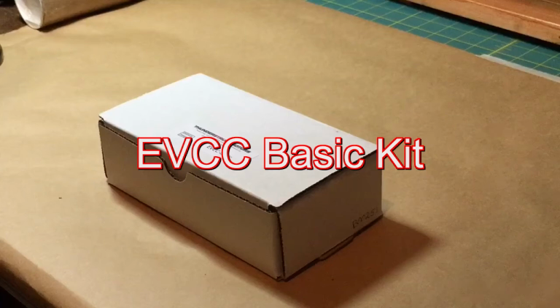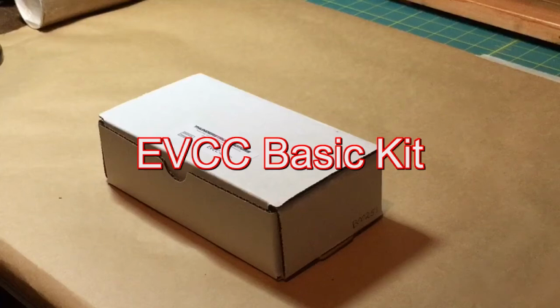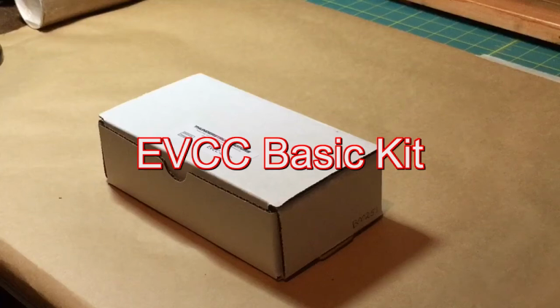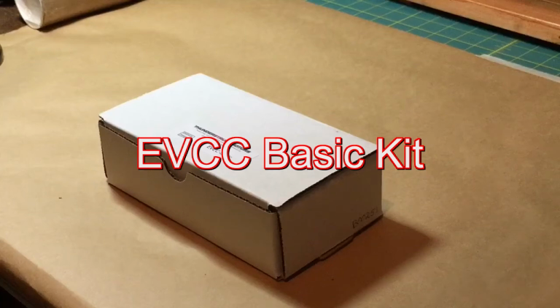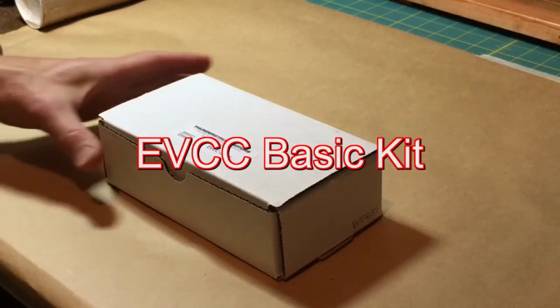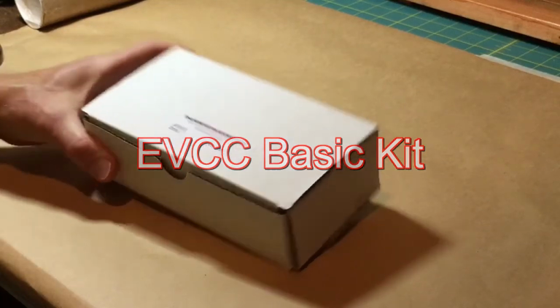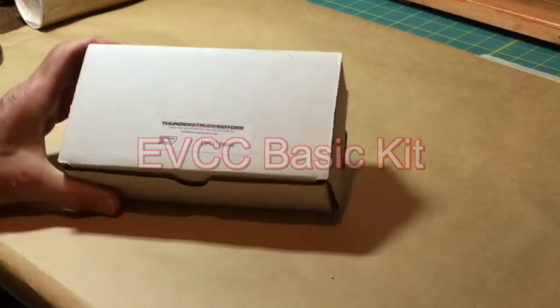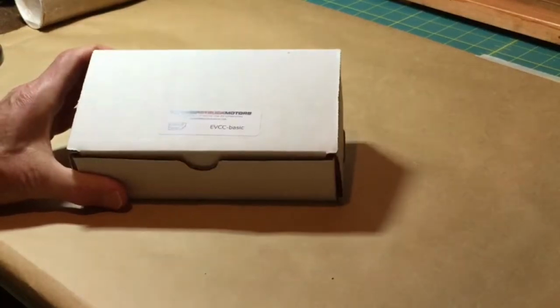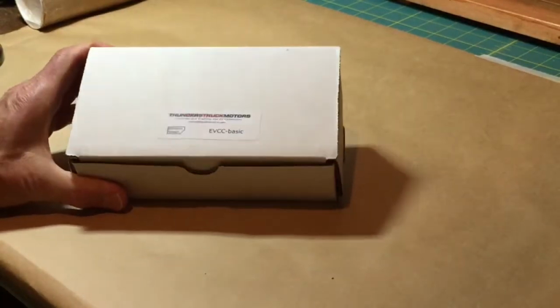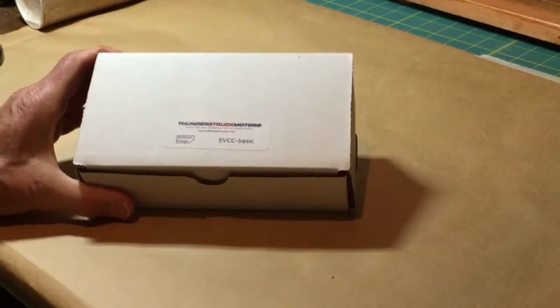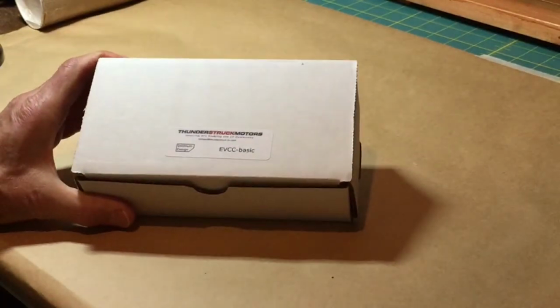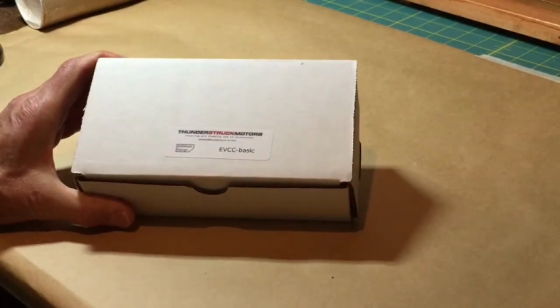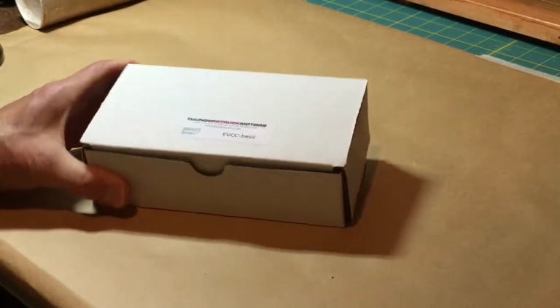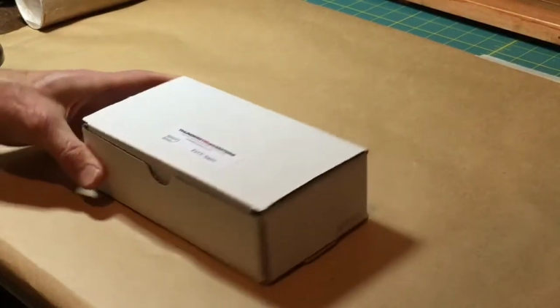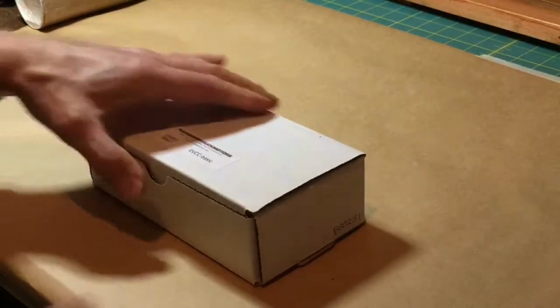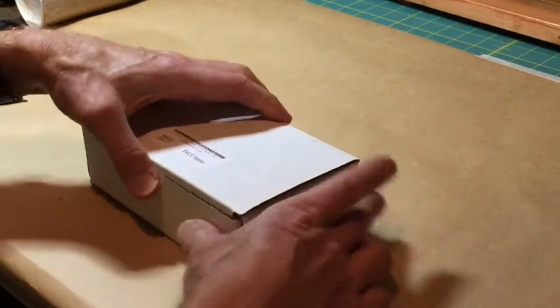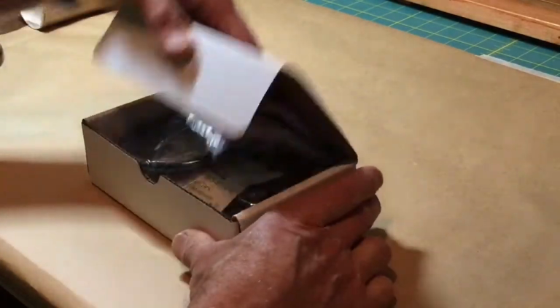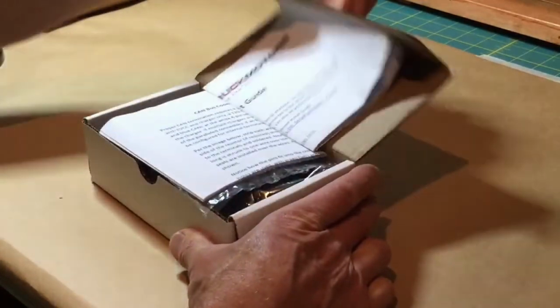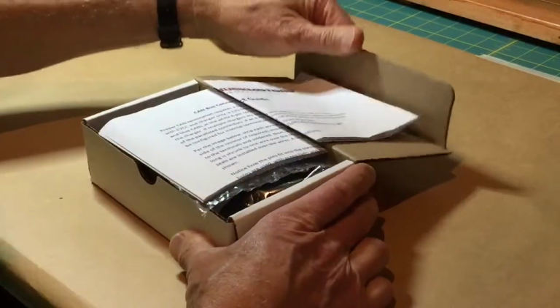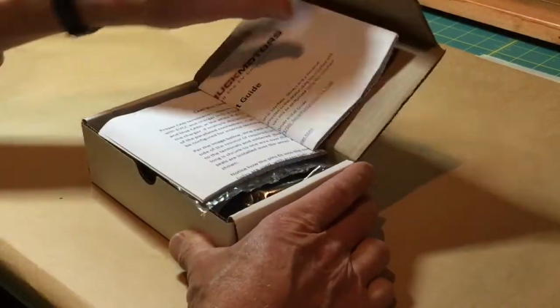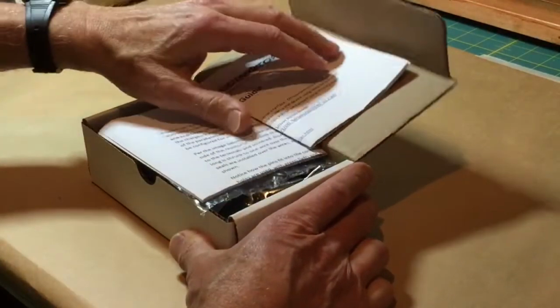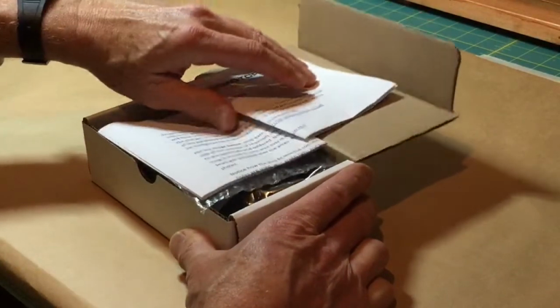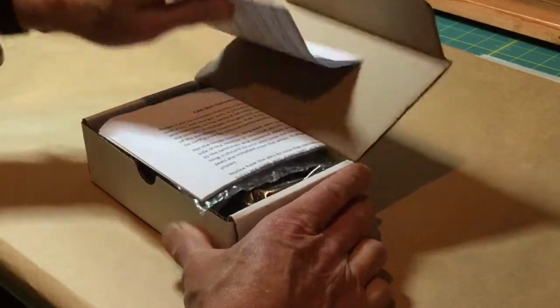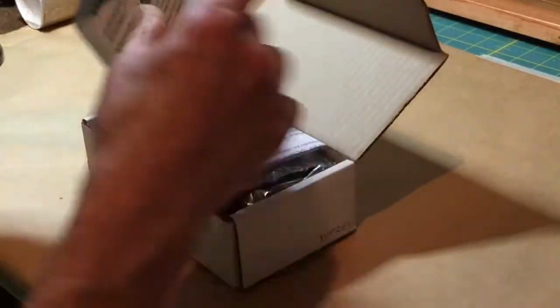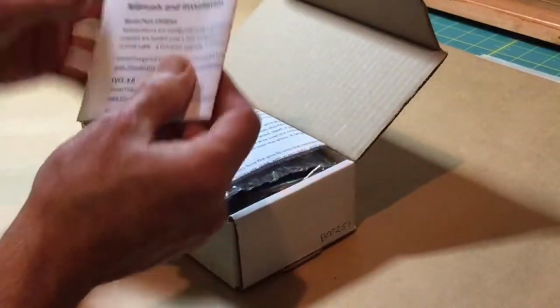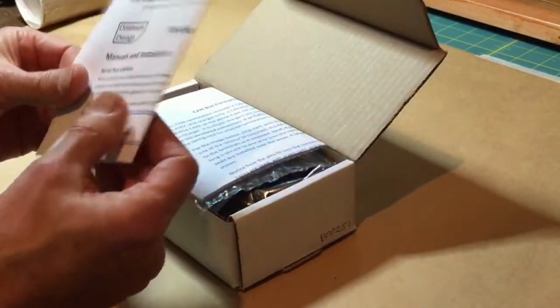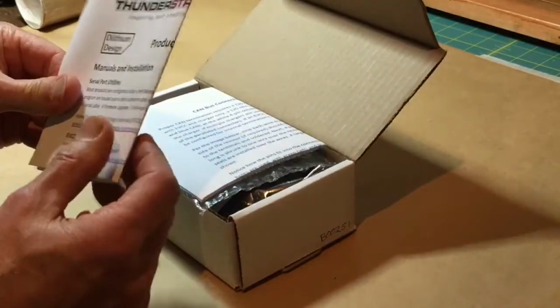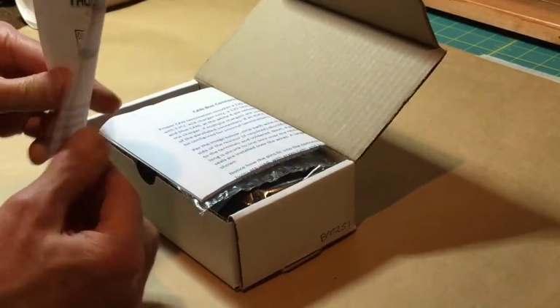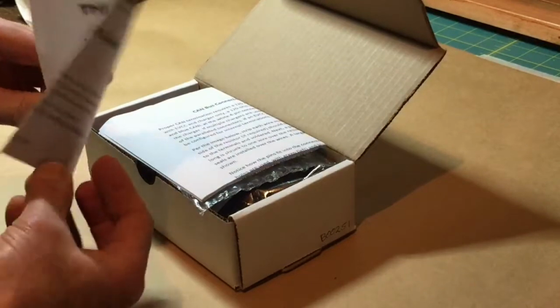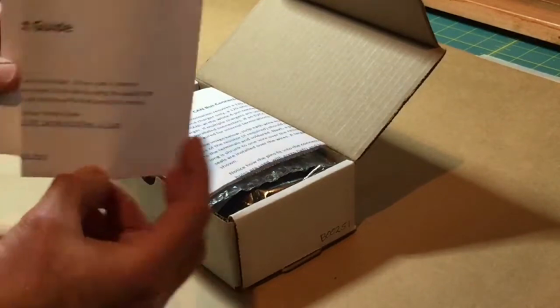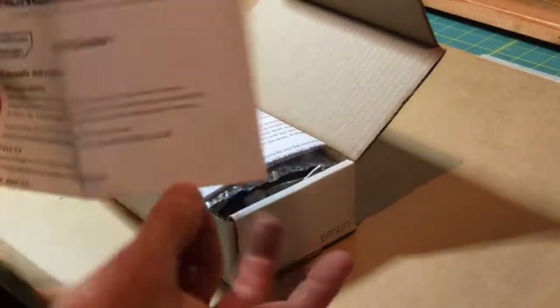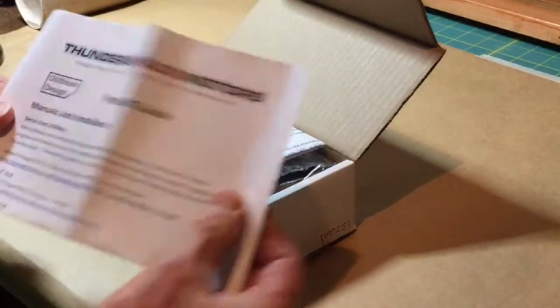Welcome to the Thunderstrike Motors tutorial about our EVCC basic kit. You'll receive your EVCC in a box like this. I'll go over the contents and then show you how the EVCC is wired.